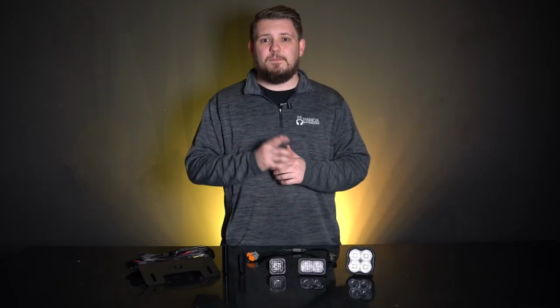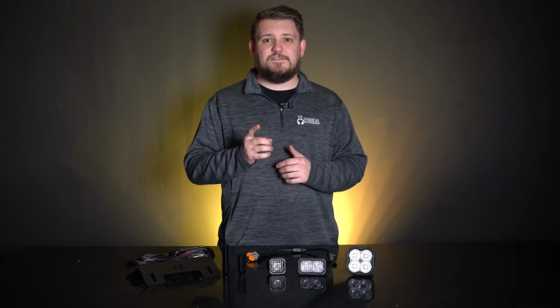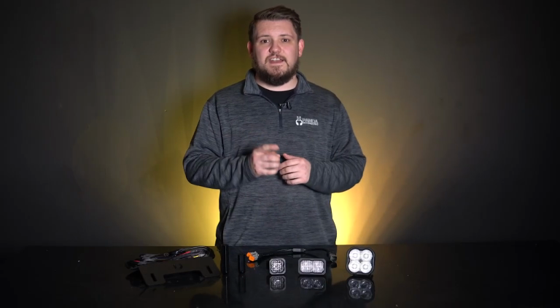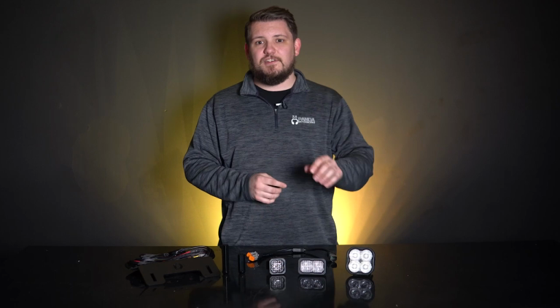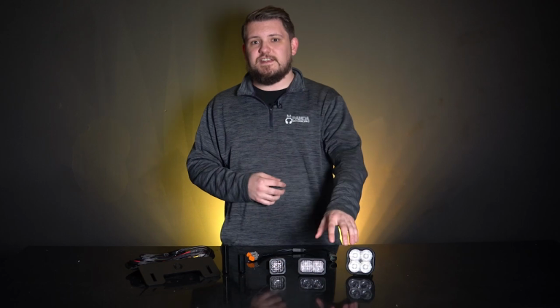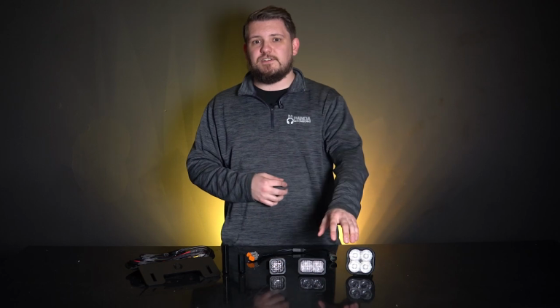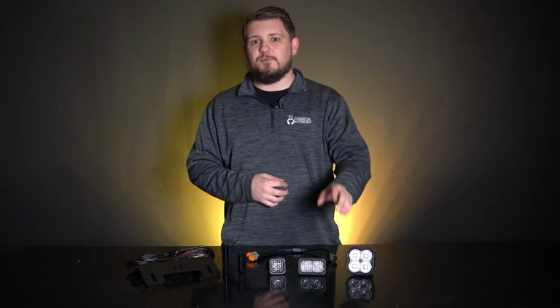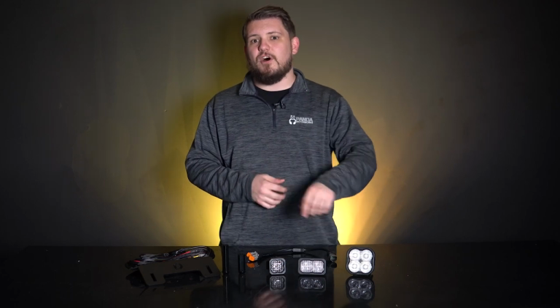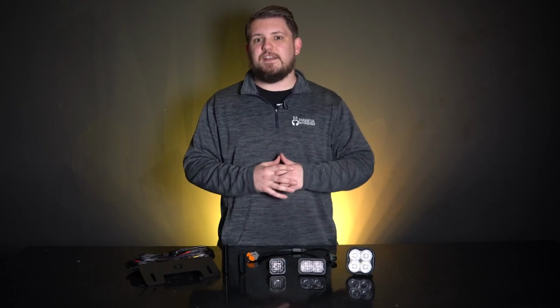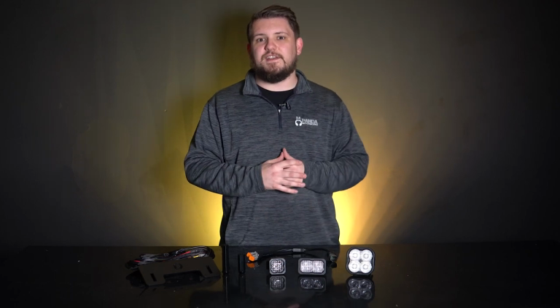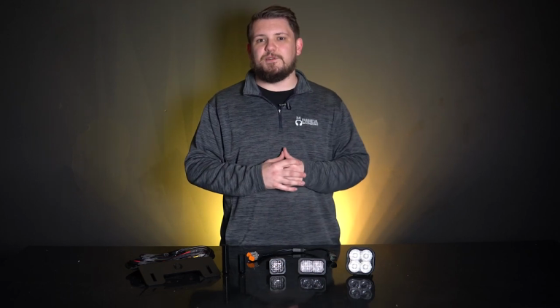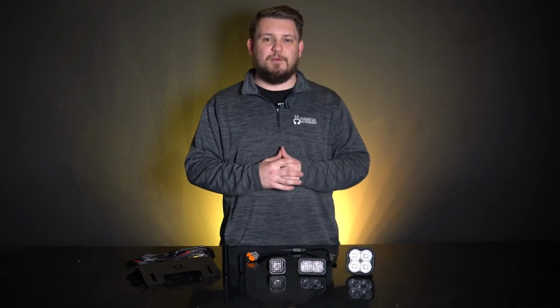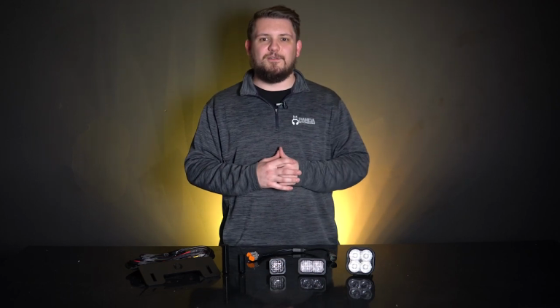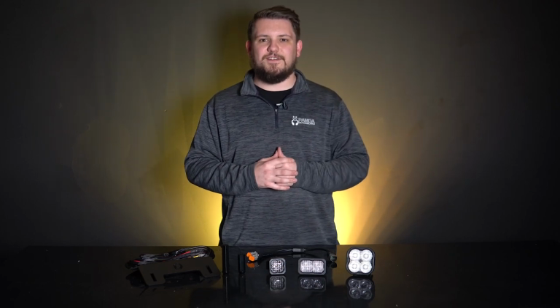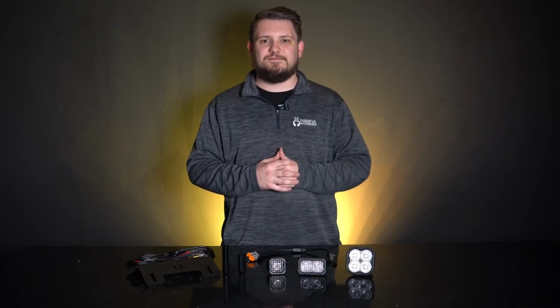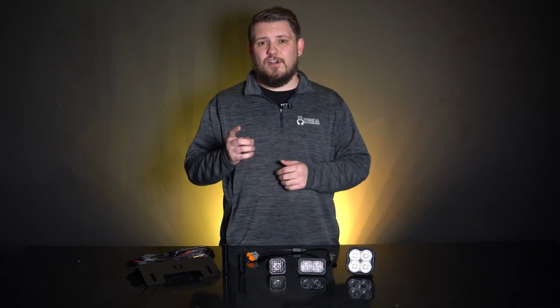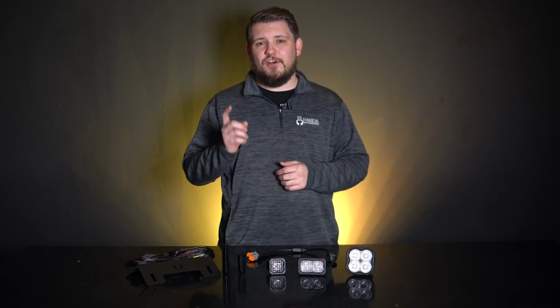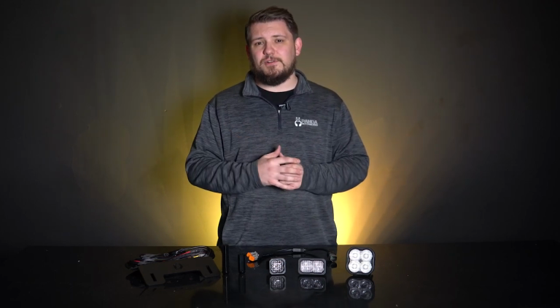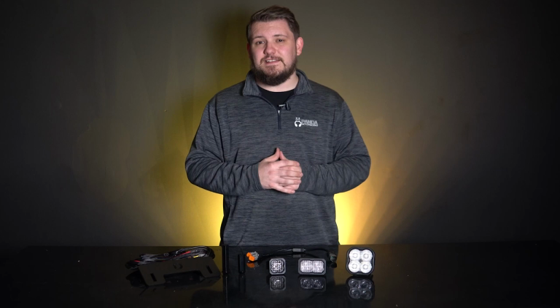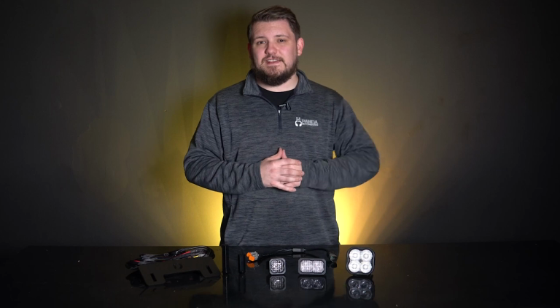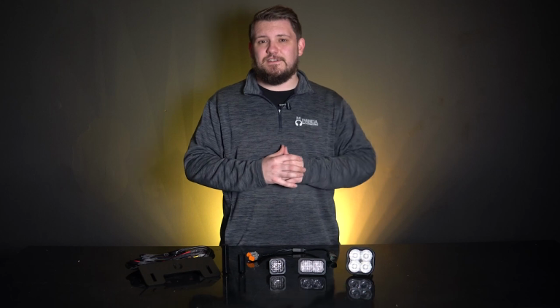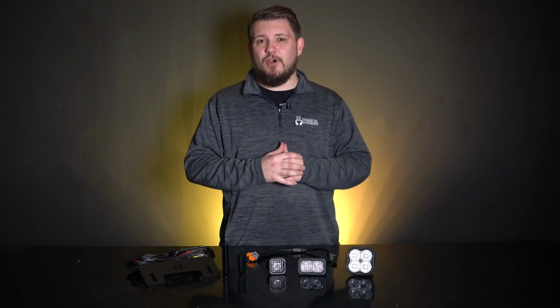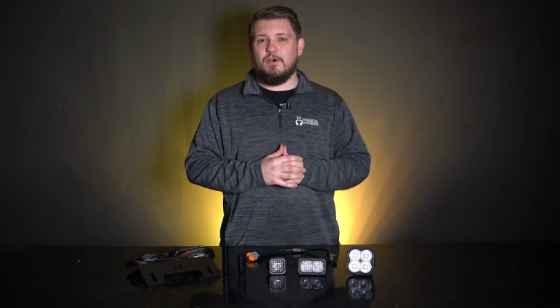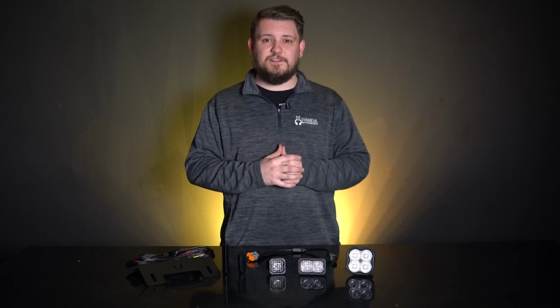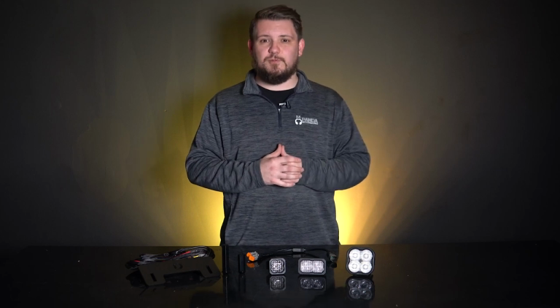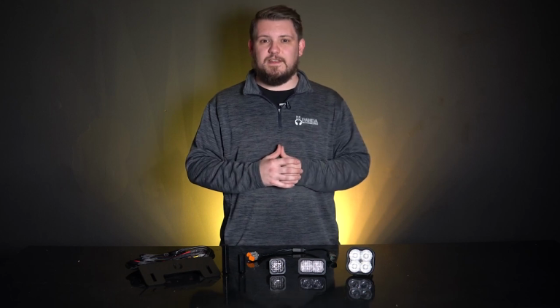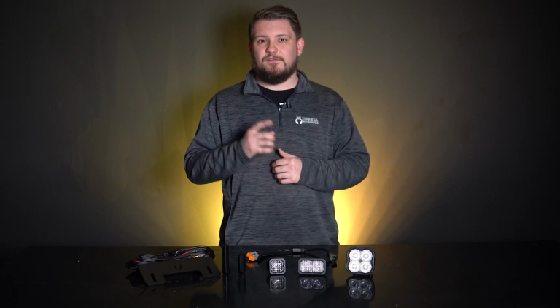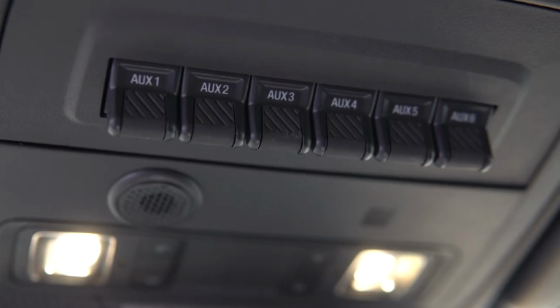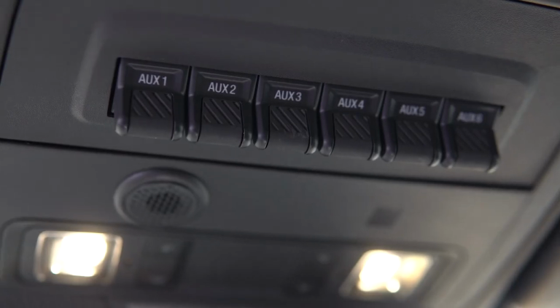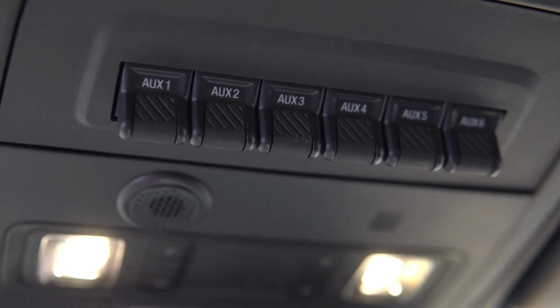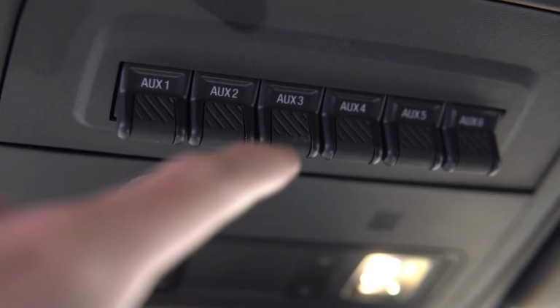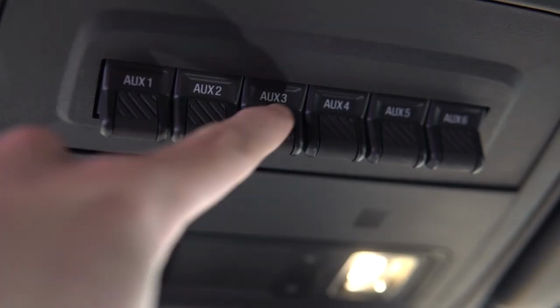Because of this design, your Stage Series pods will automatically kick on when you put your Bronco in reverse. The harness also includes leads to tap into your OEM auxiliary switch bank for manual operation of your reverse light kit.